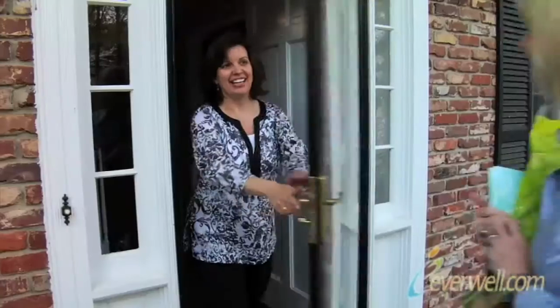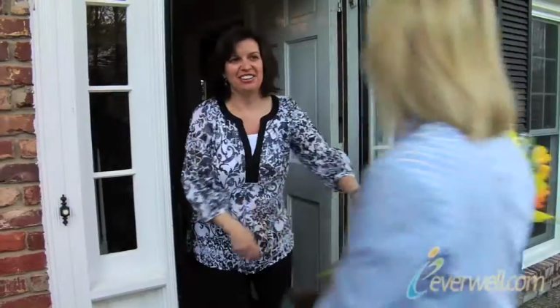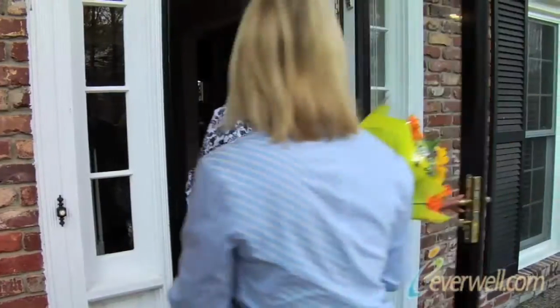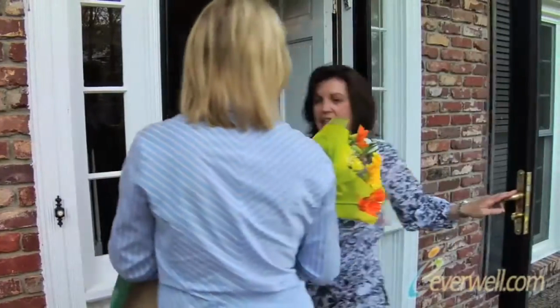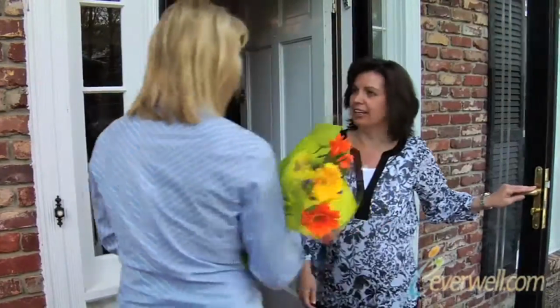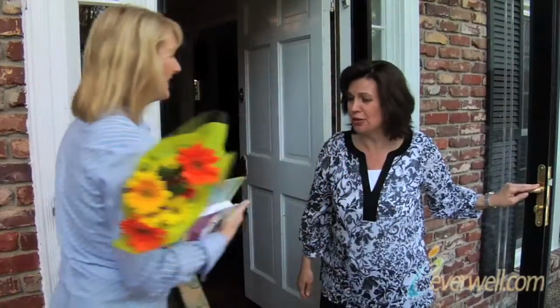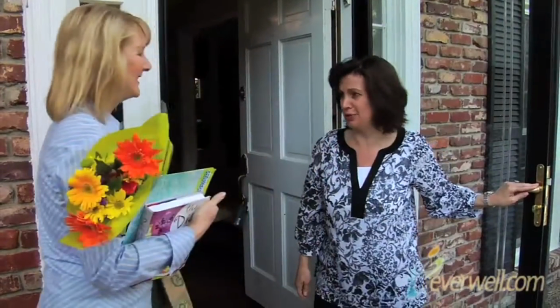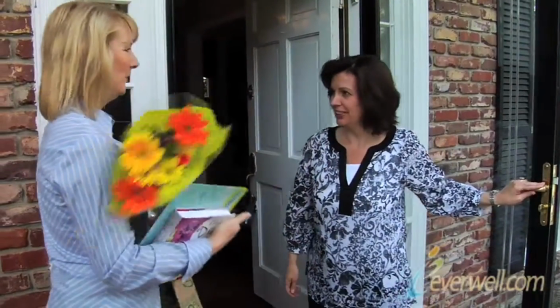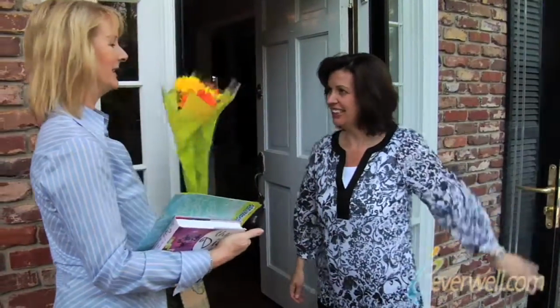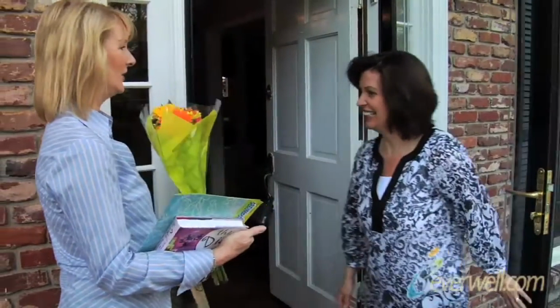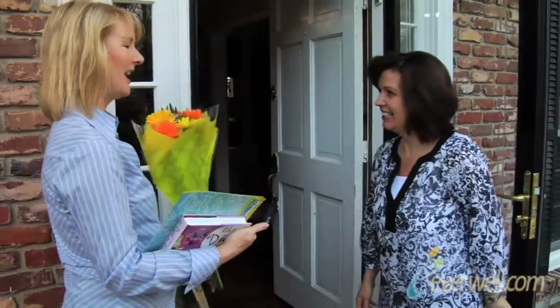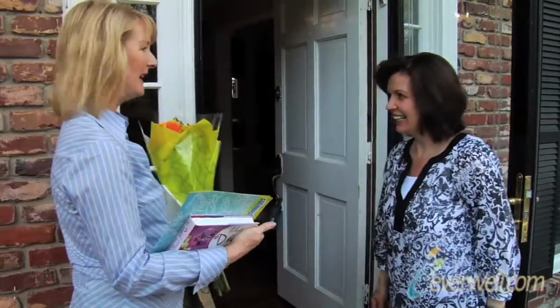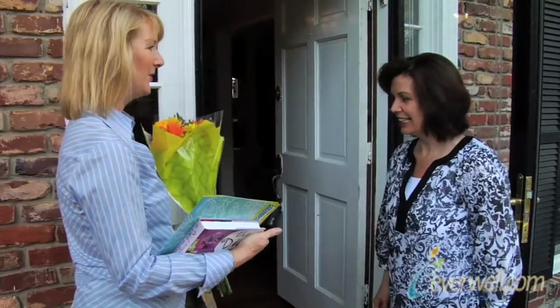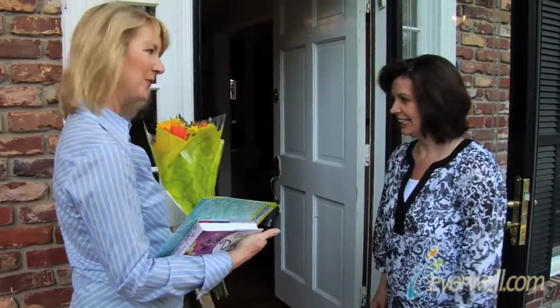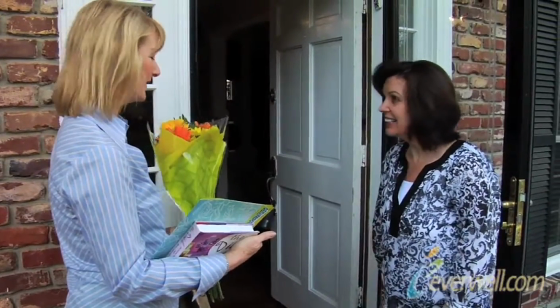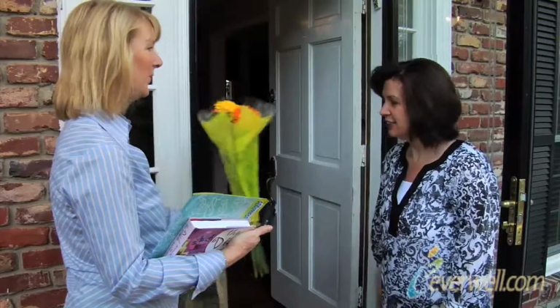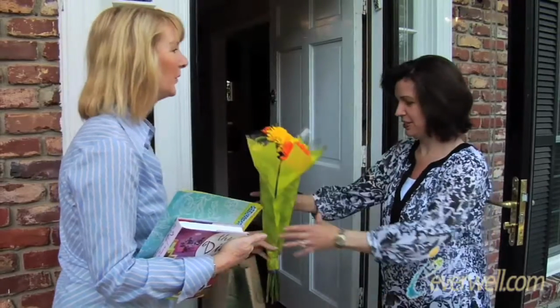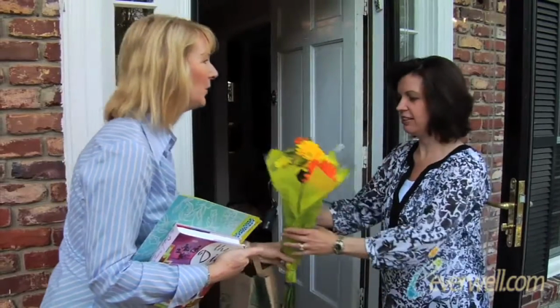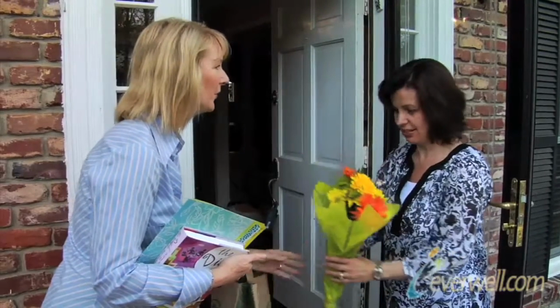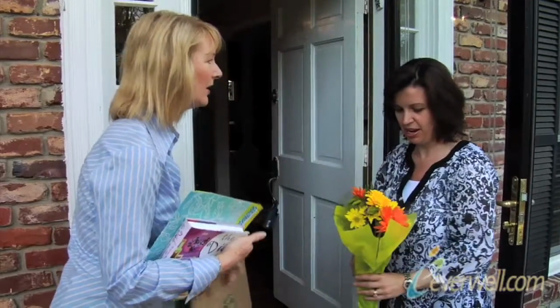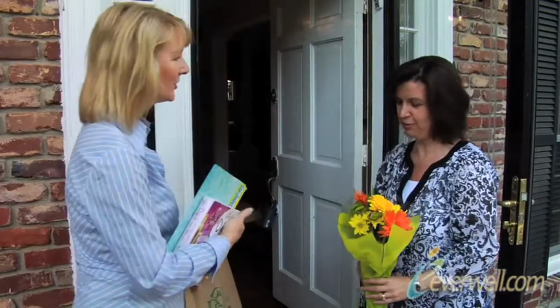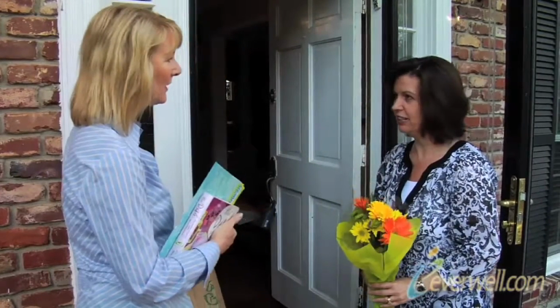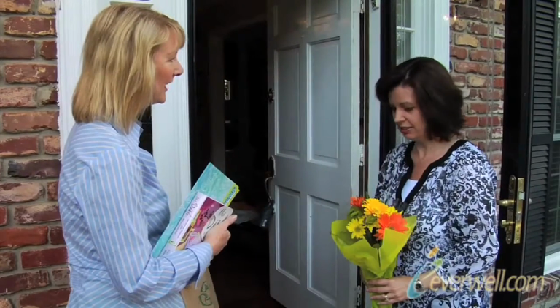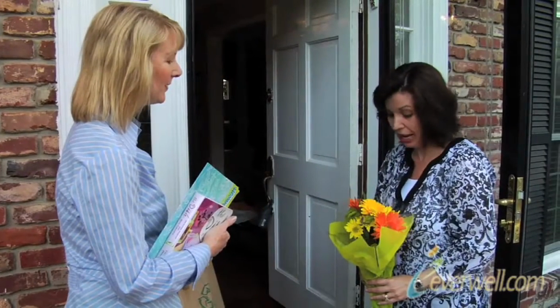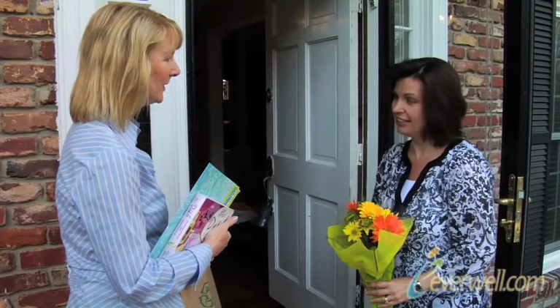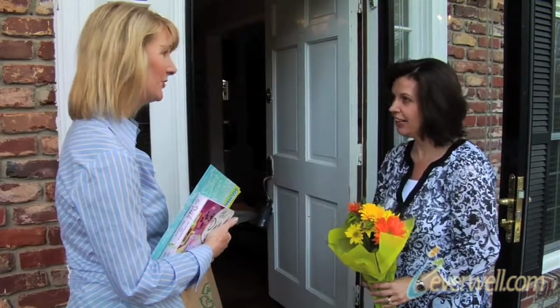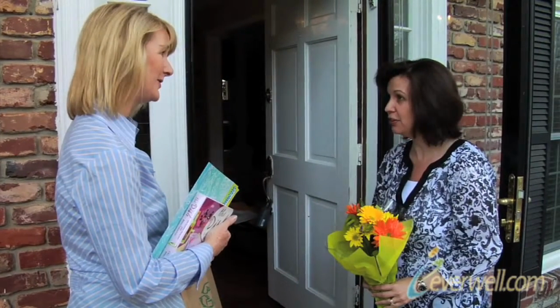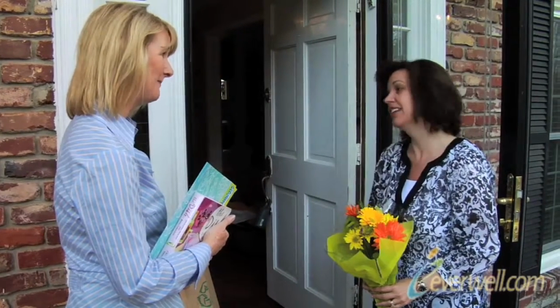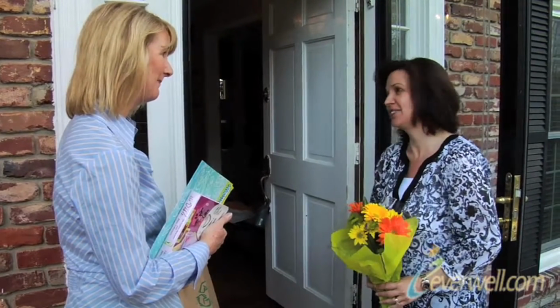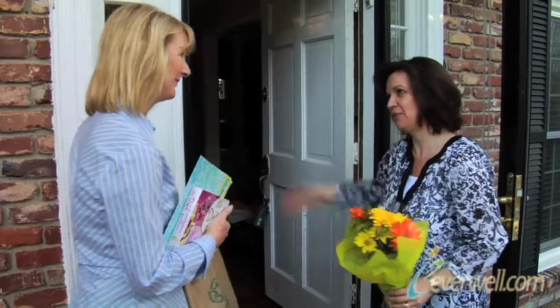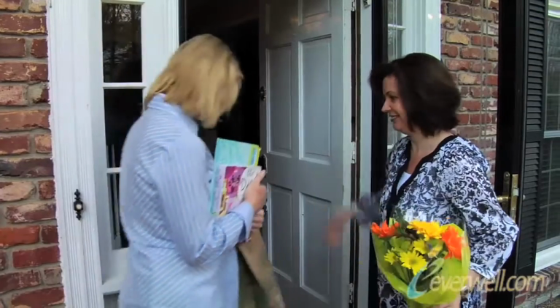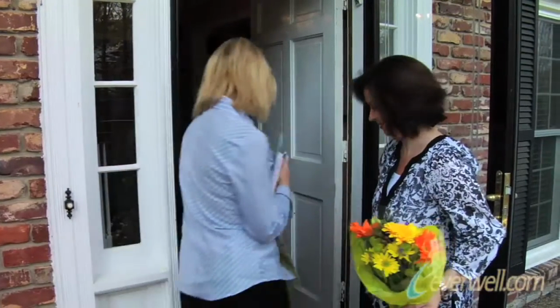Hi Carolyn, I'm Lisa, and I need a food rescue. As a dietitian, I am here for the food rescue. These are for you — because you're such a great mom to care about your family. Thank you. Should we get started? Yeah, let's go. Come on in.